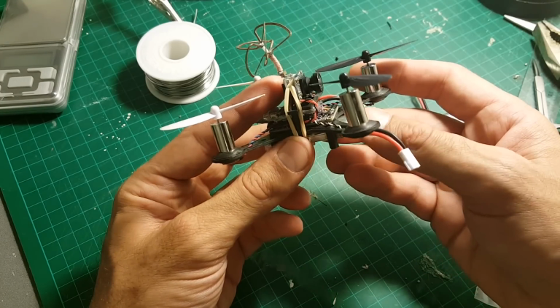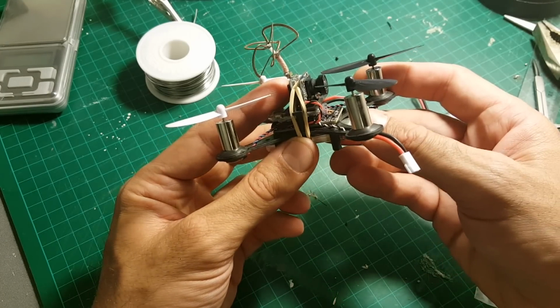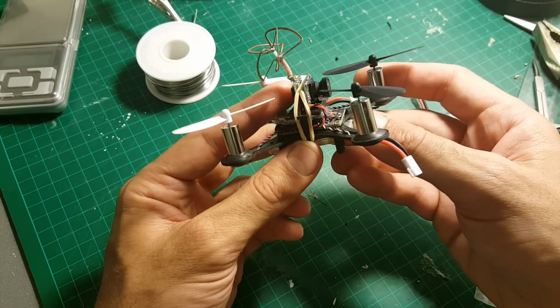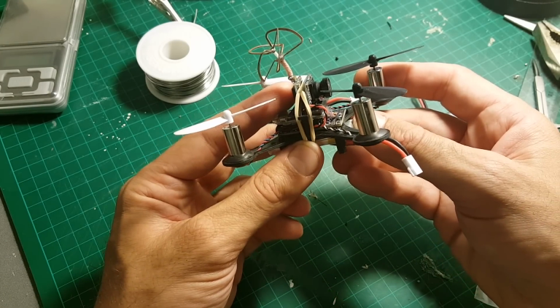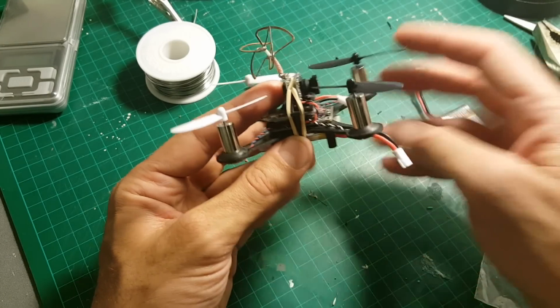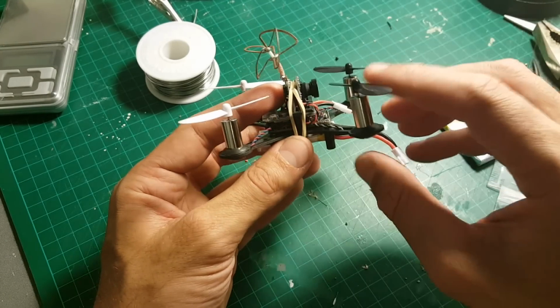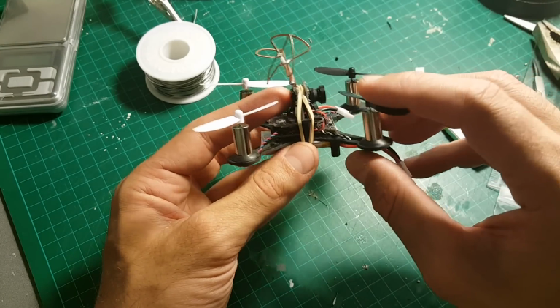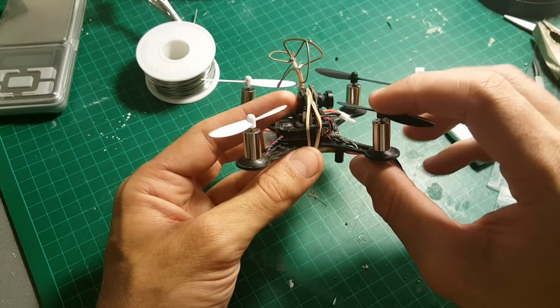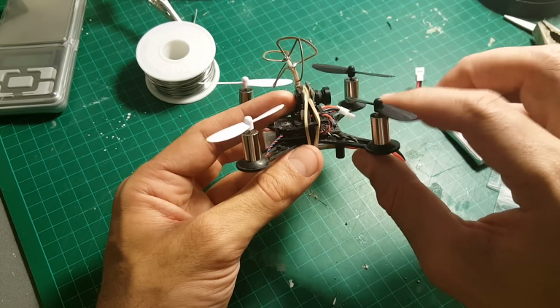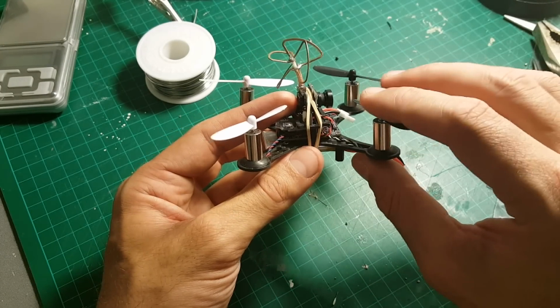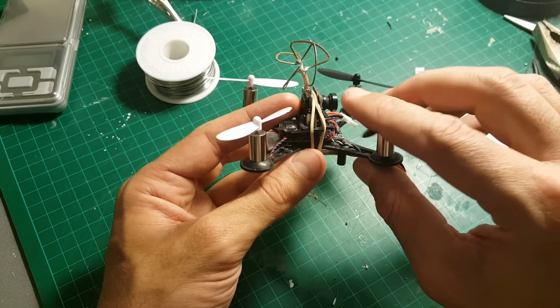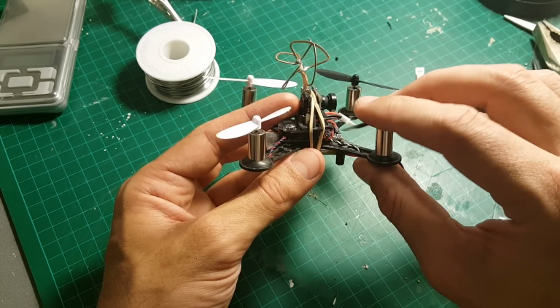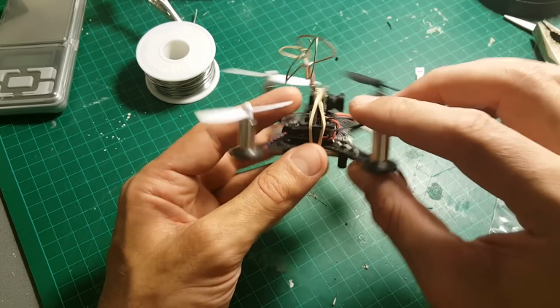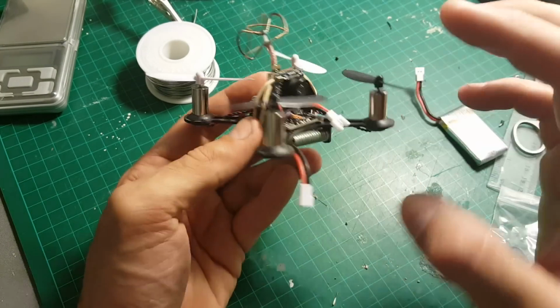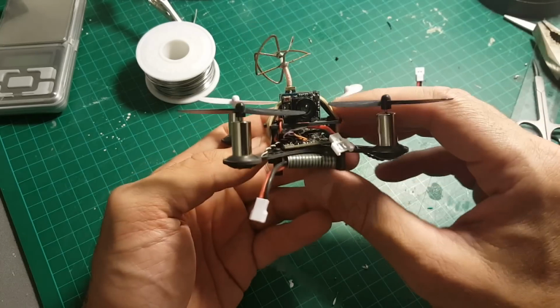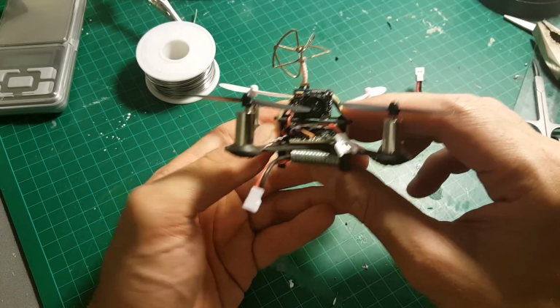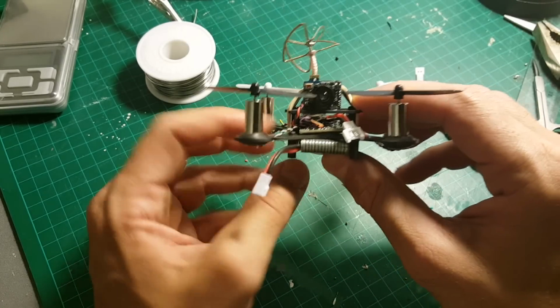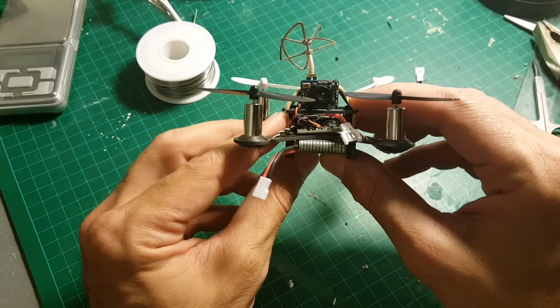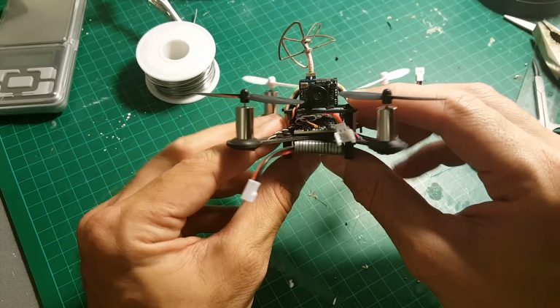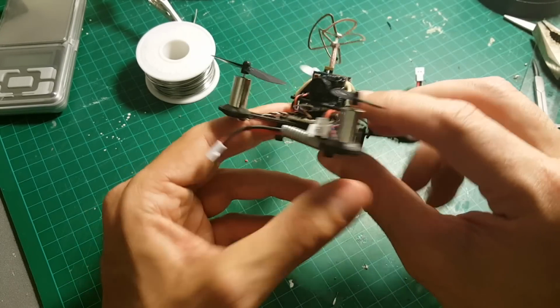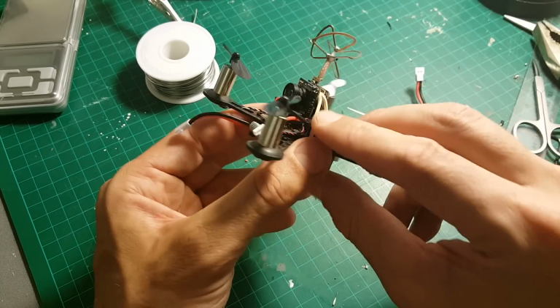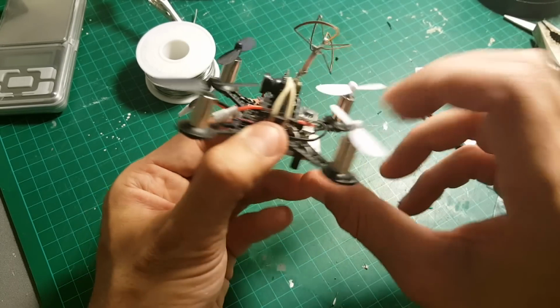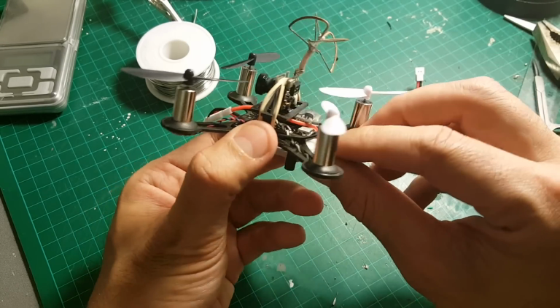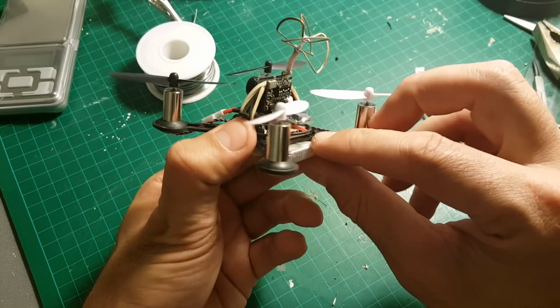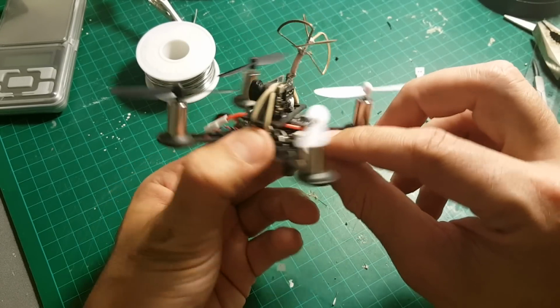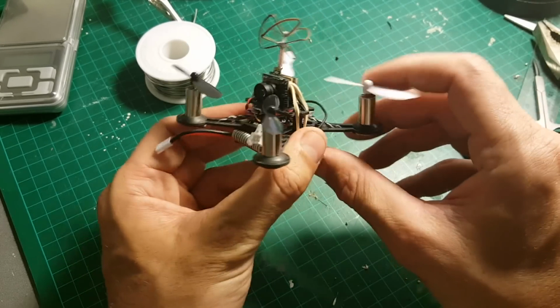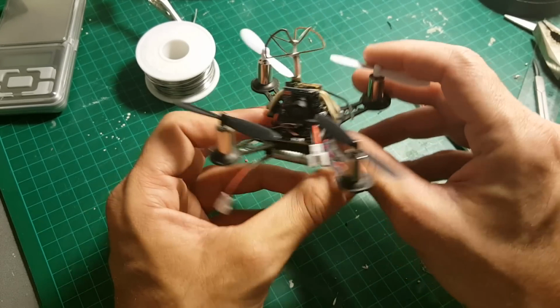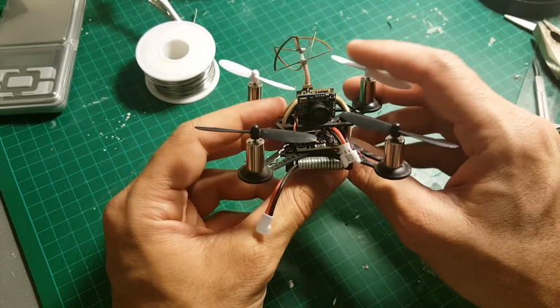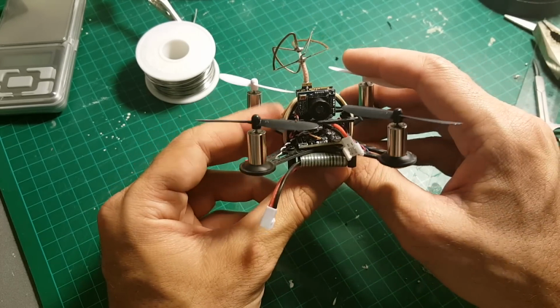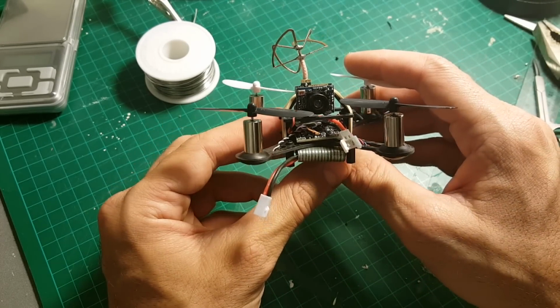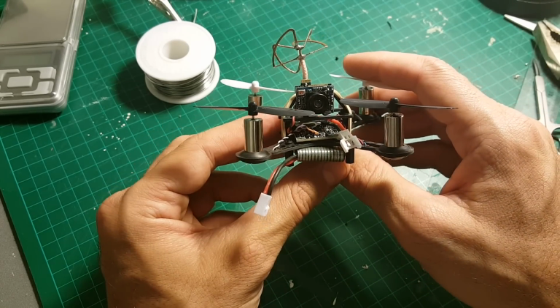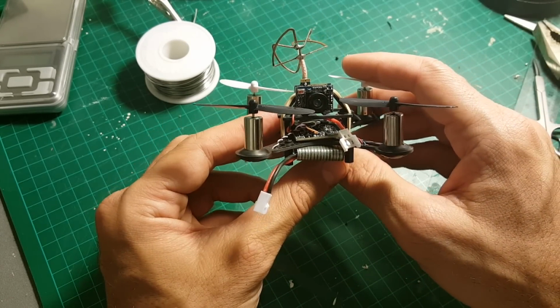The design is not very crash-proof, so be careful not to bend the antennas and try not to lose too many propellers because they are pretty loose. The next thing I'm going to do is fly it outdoors.